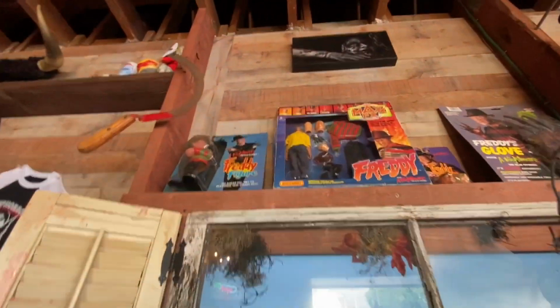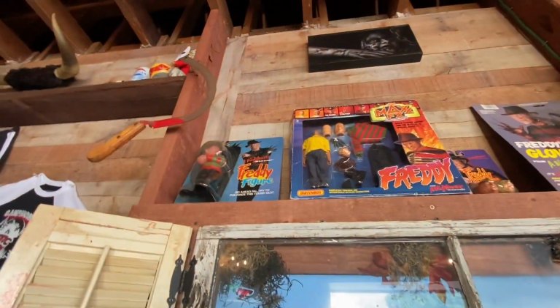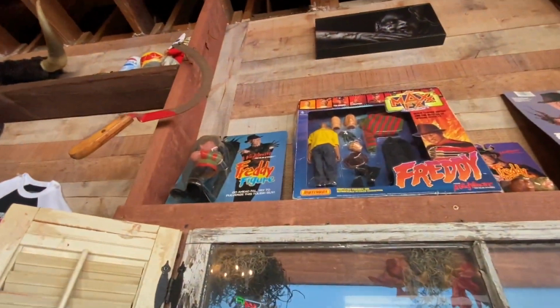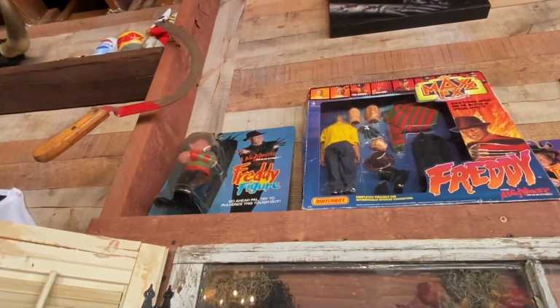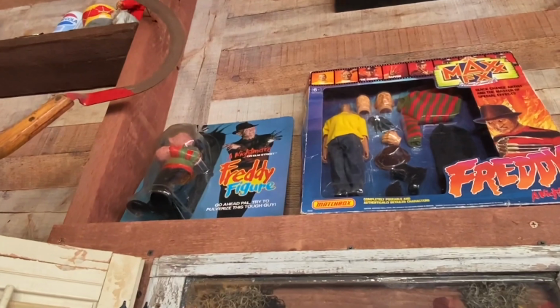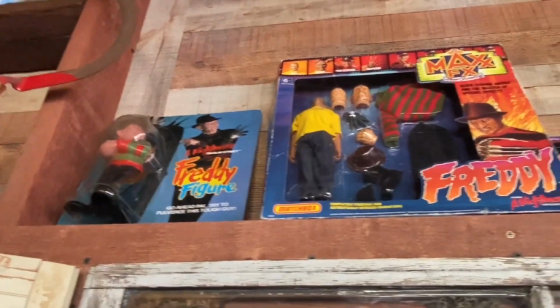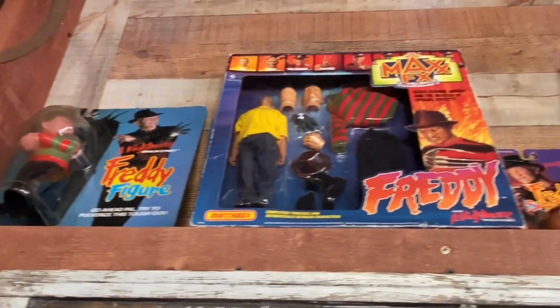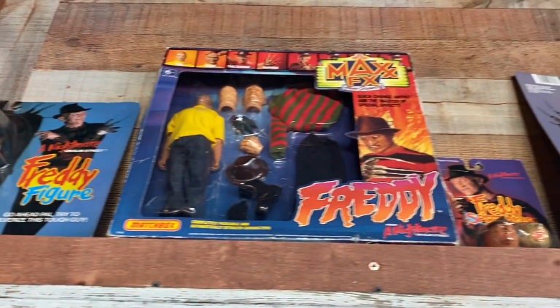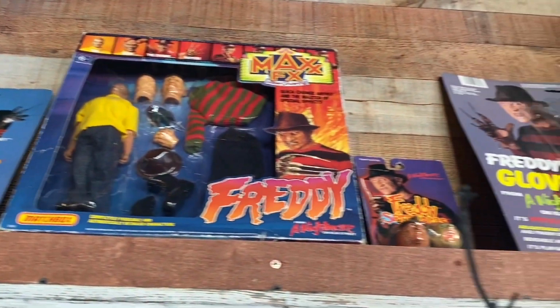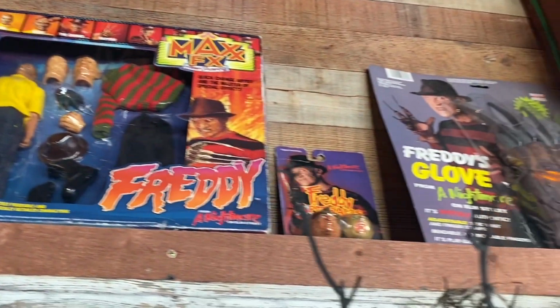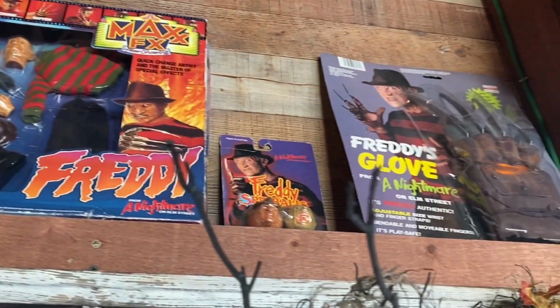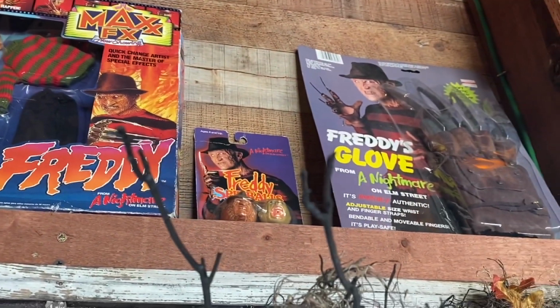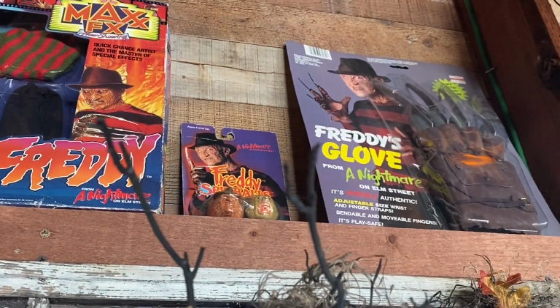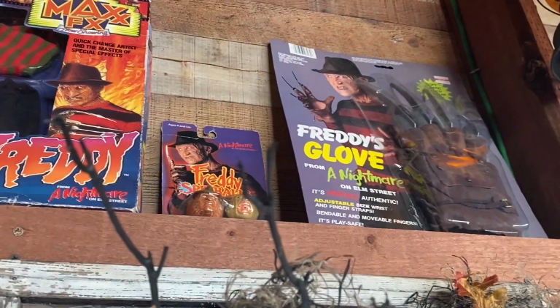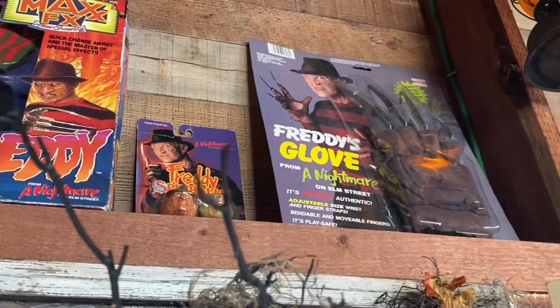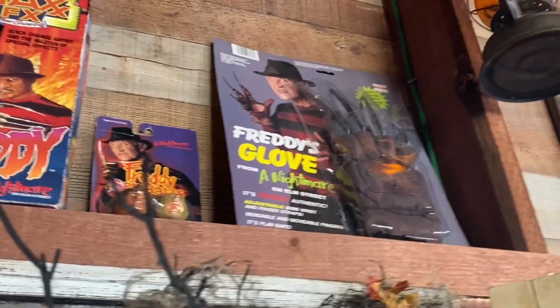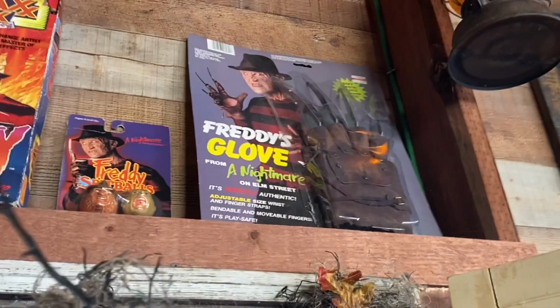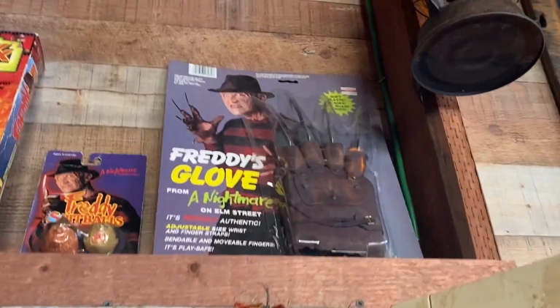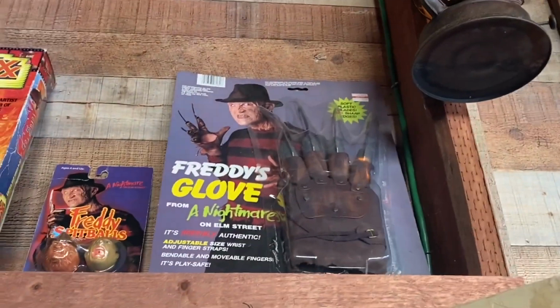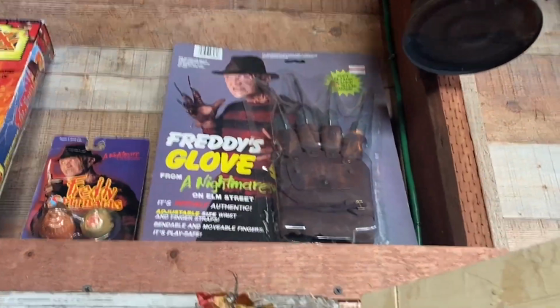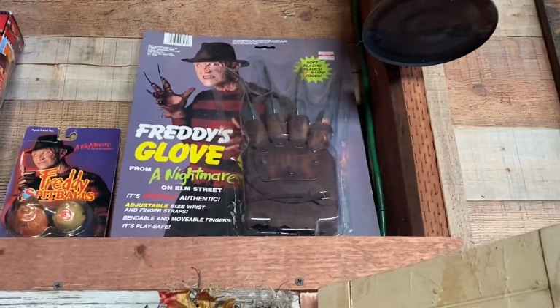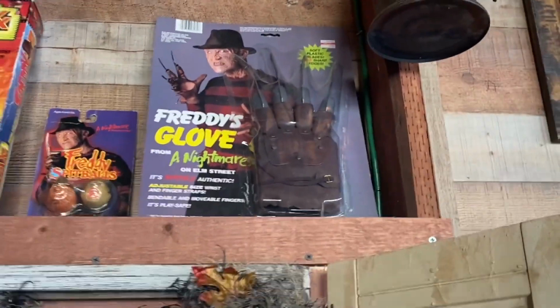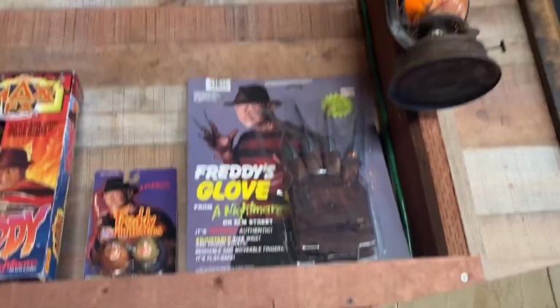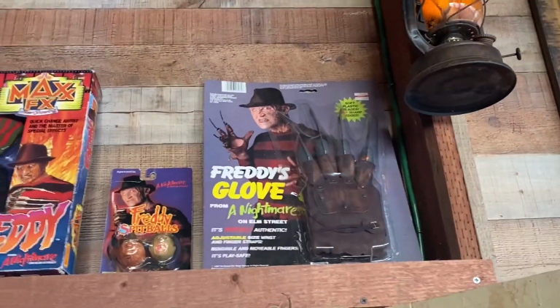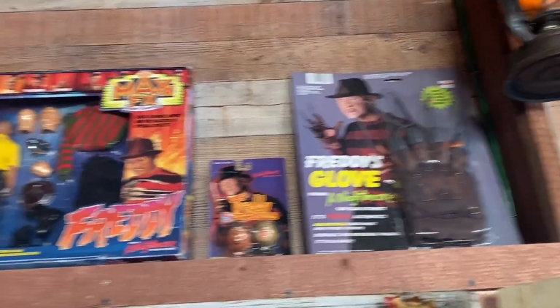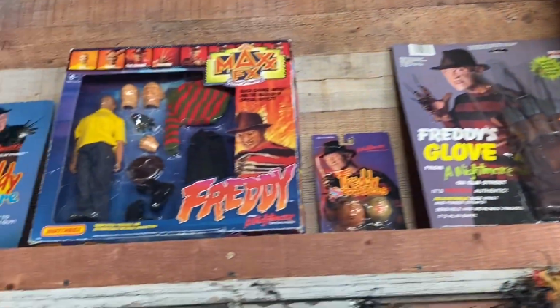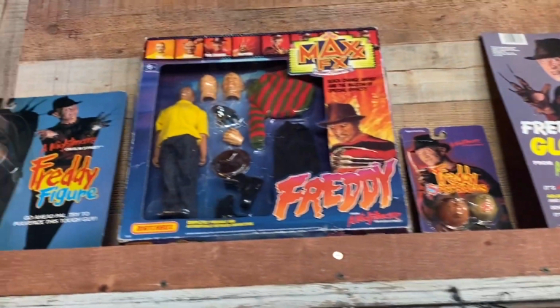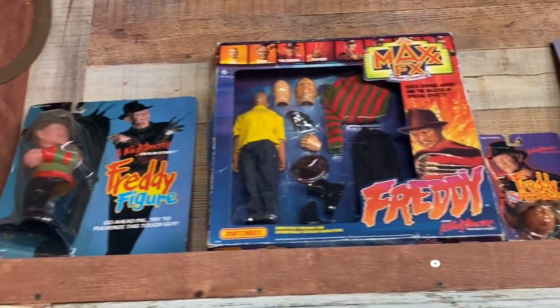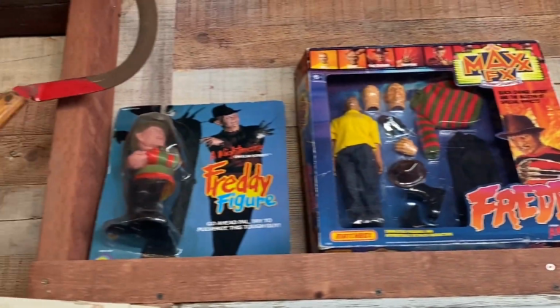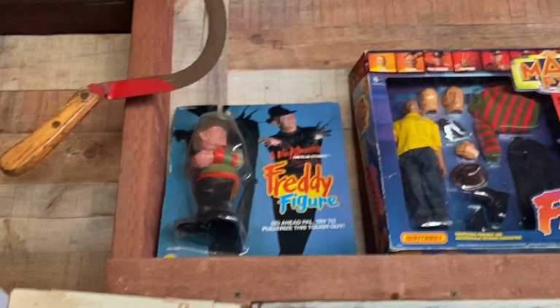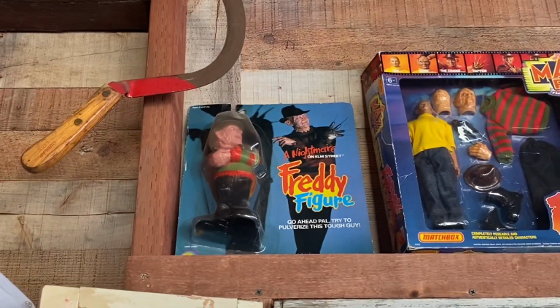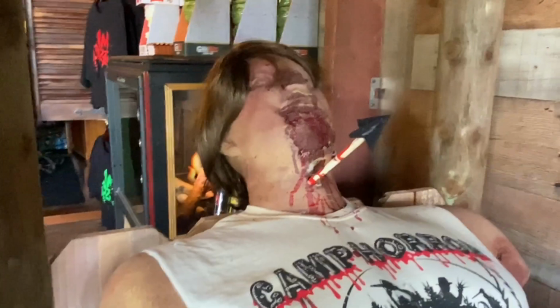A bunch of Freddy stuff — I don't know if this was for sale or just a display. But a lot of the stuff here was pretty overpriced, not gonna lie. It's still cool though.